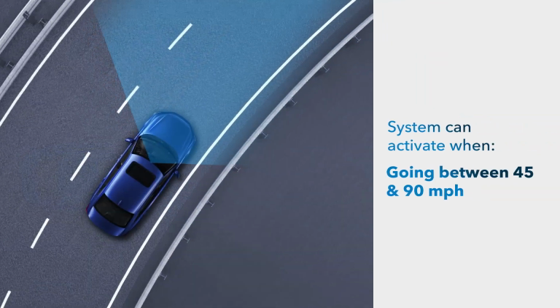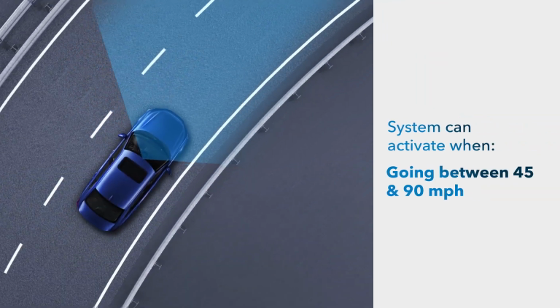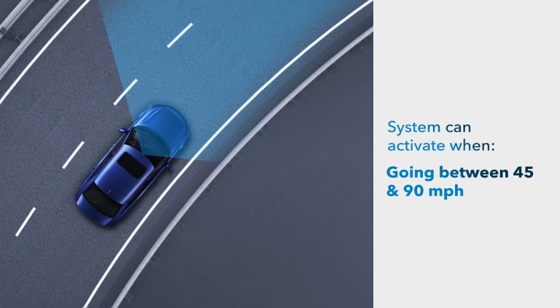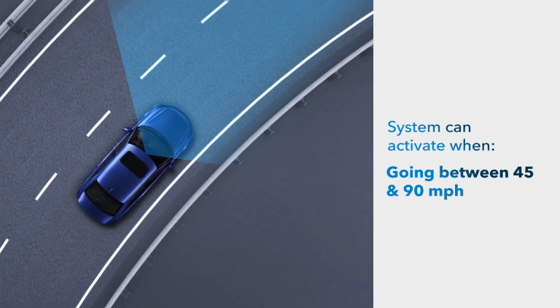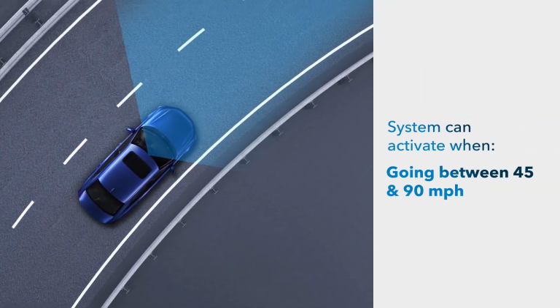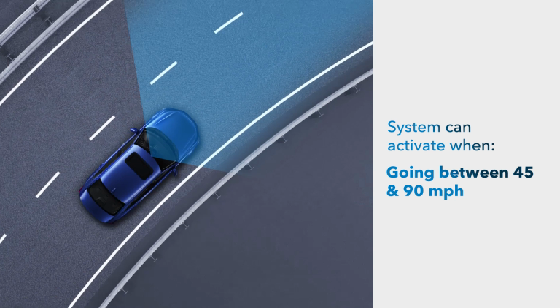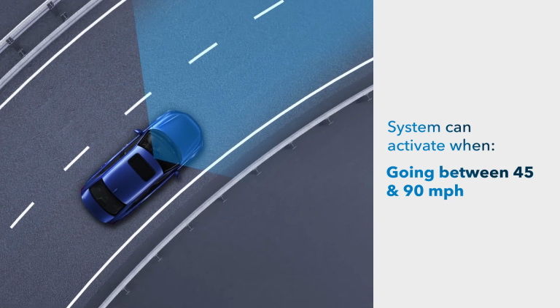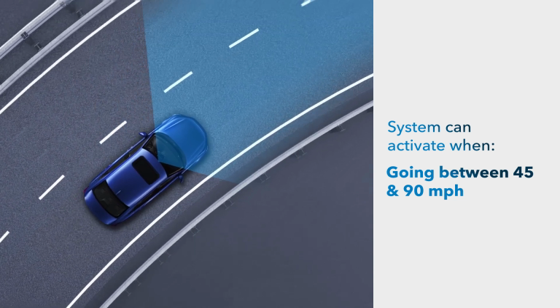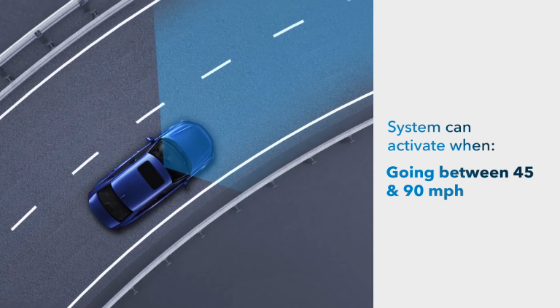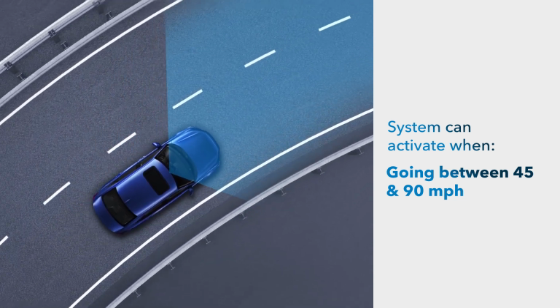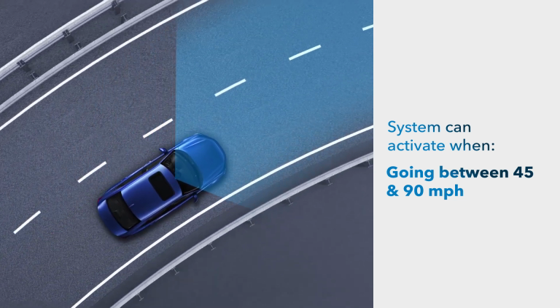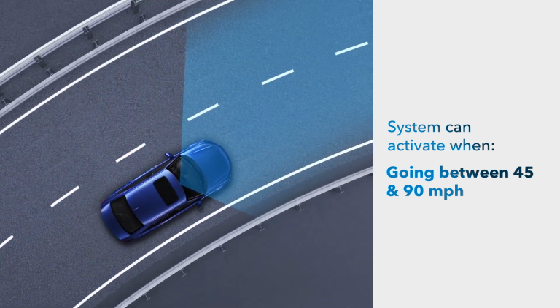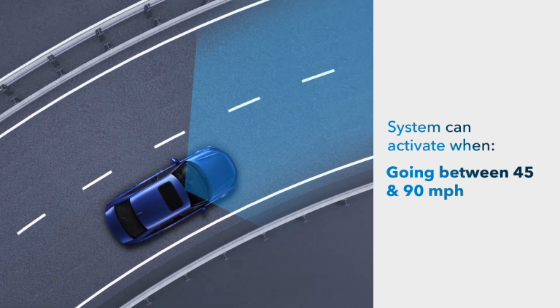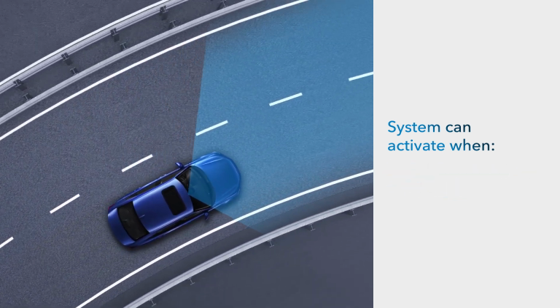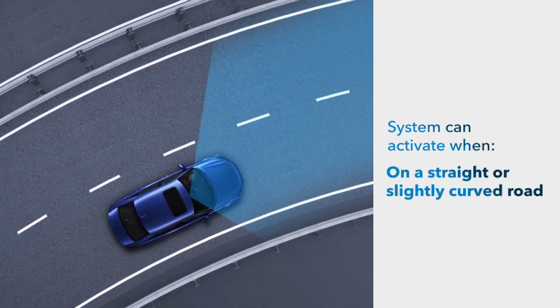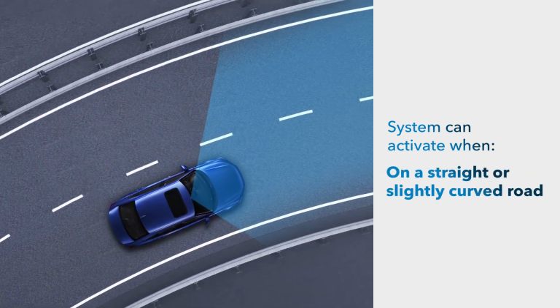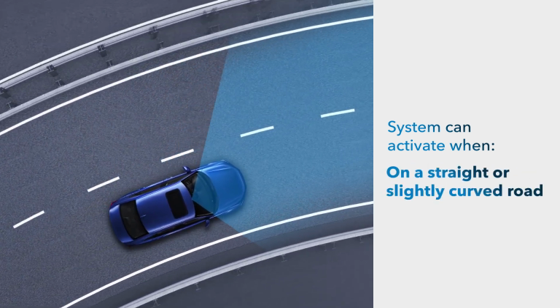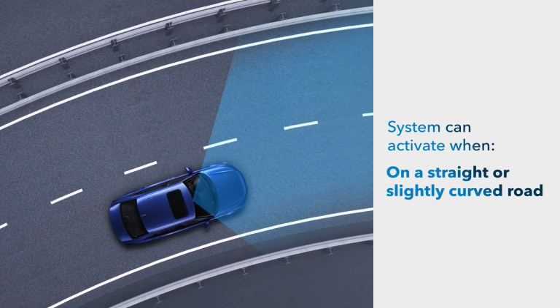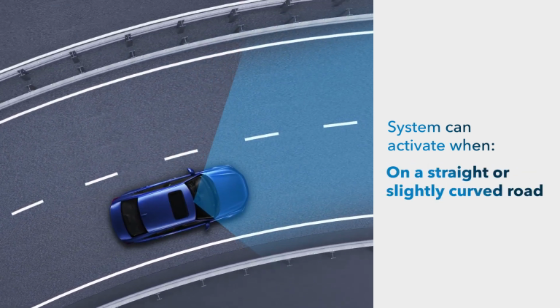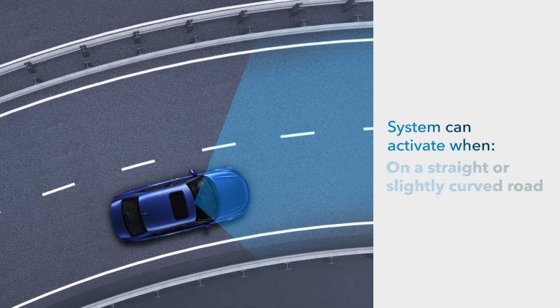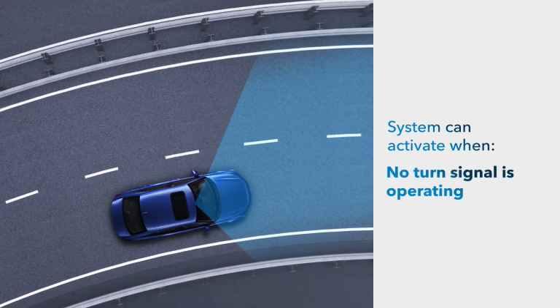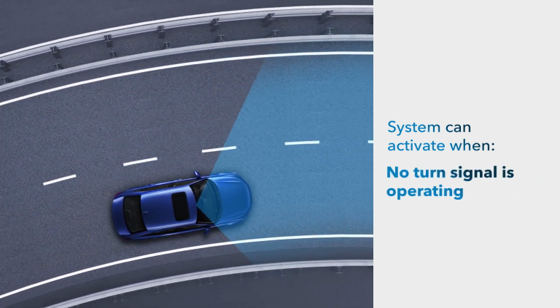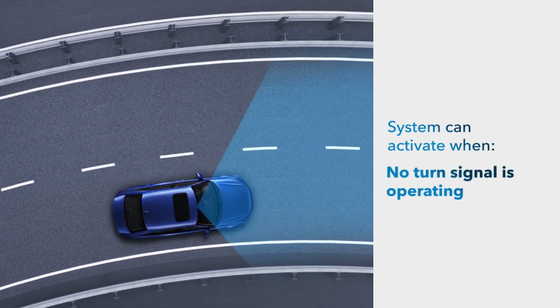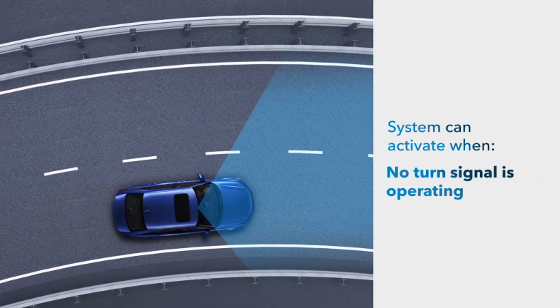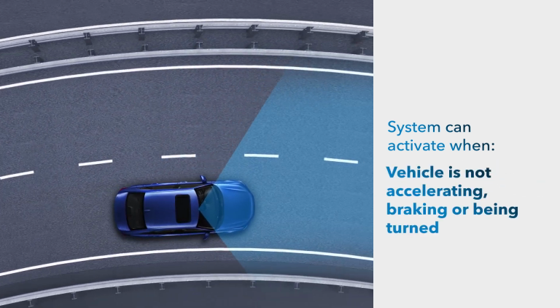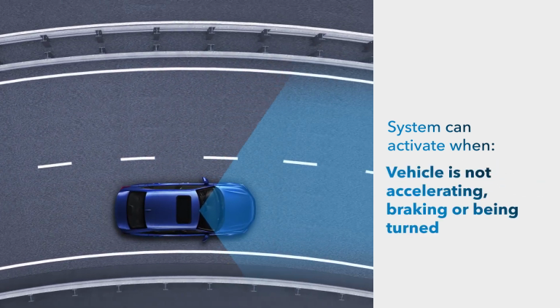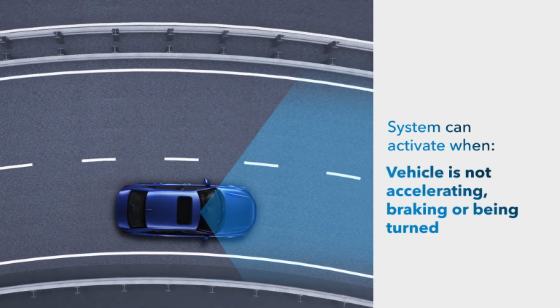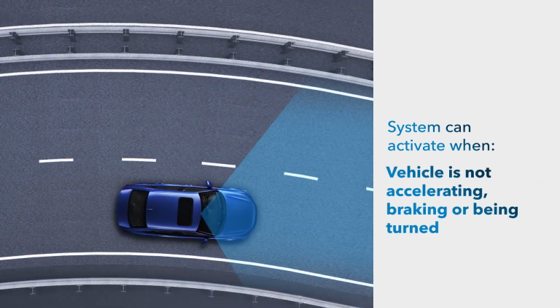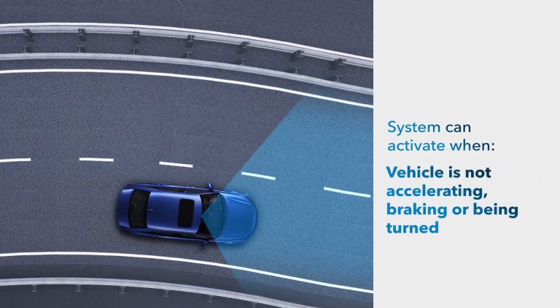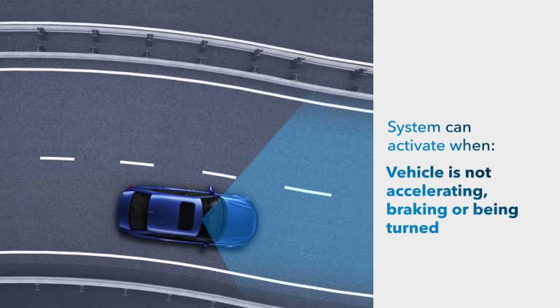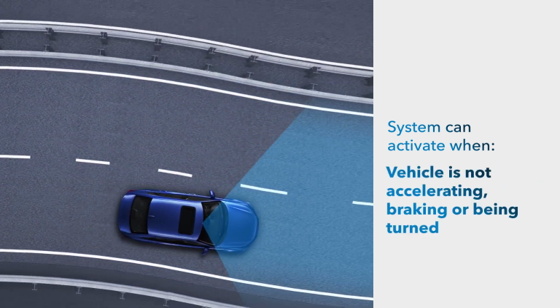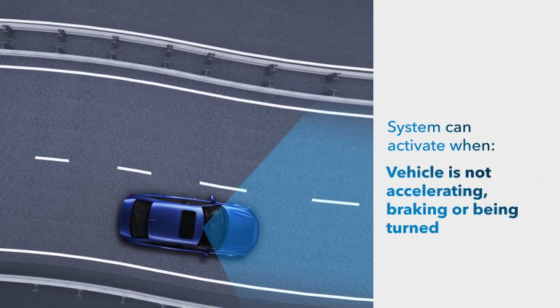The system starts monitoring when the vehicle is going between about 45 and 90 miles per hour on a straight or slightly curved road, the turn signals are off, and the vehicle is not accelerating, braking, or being turned.